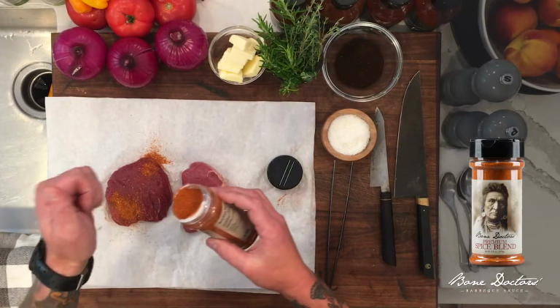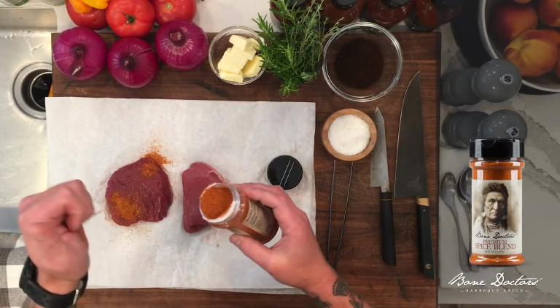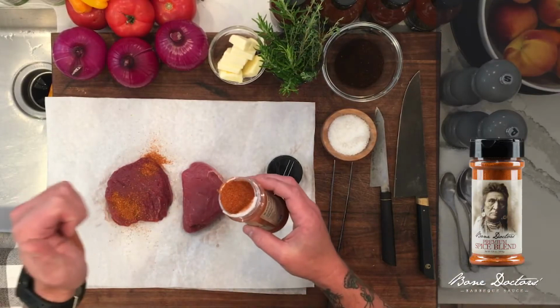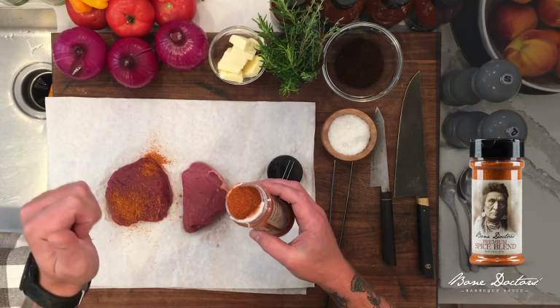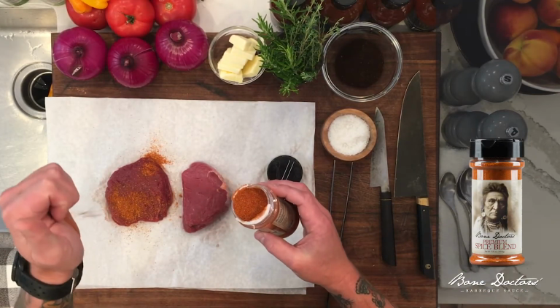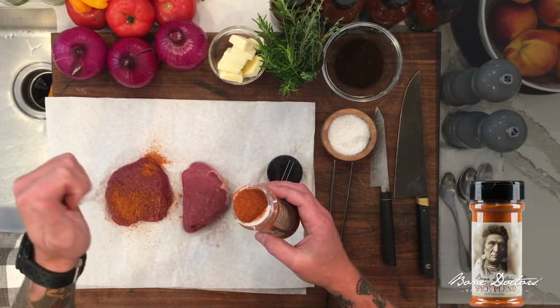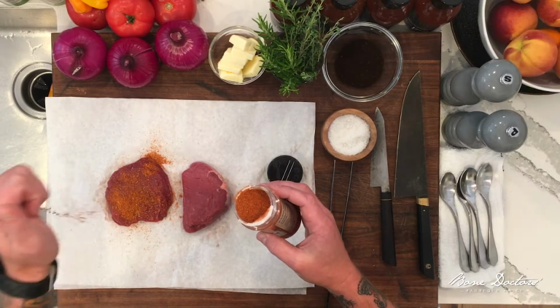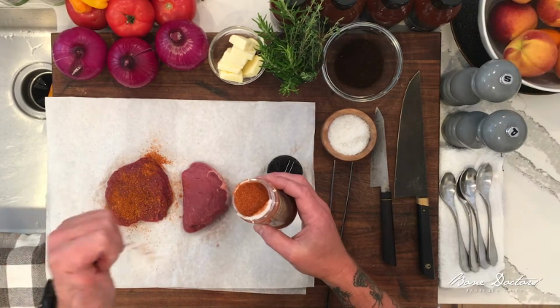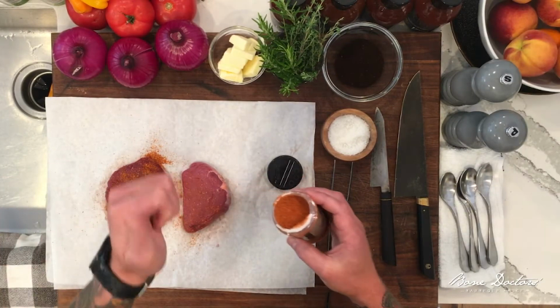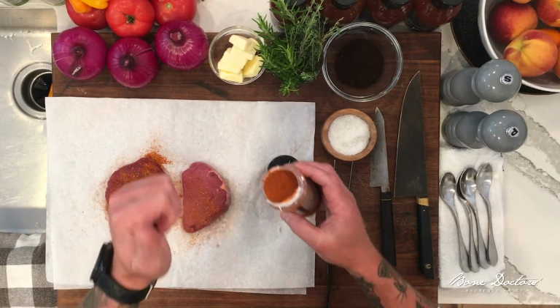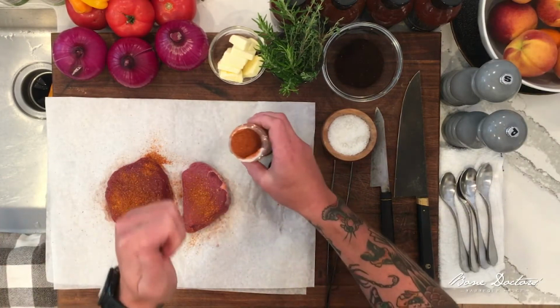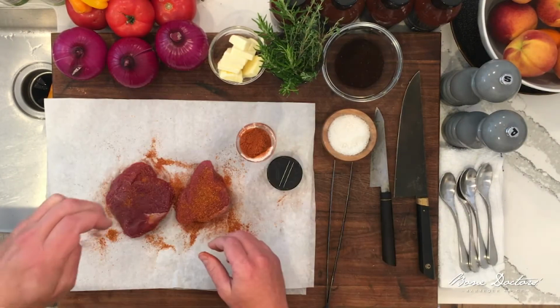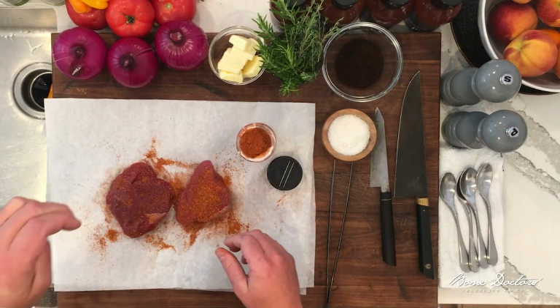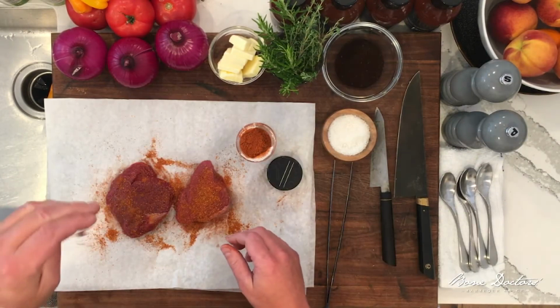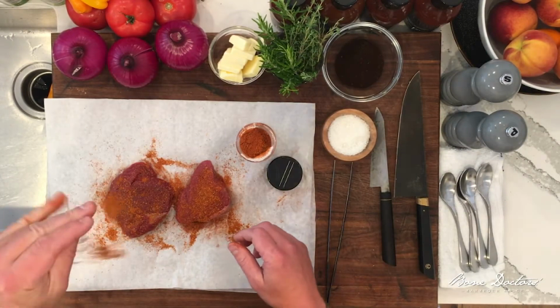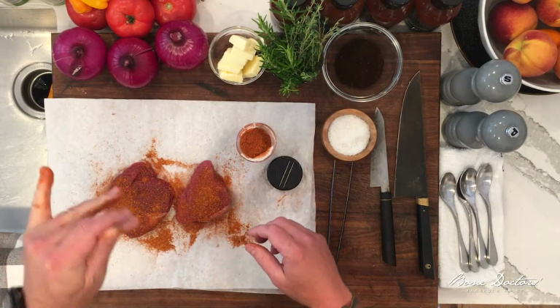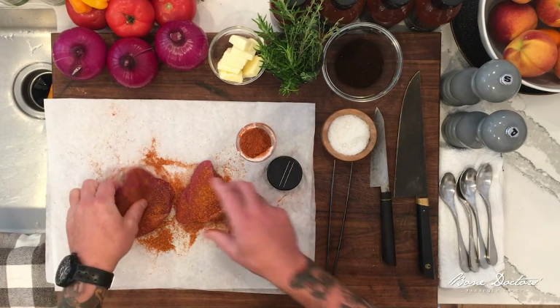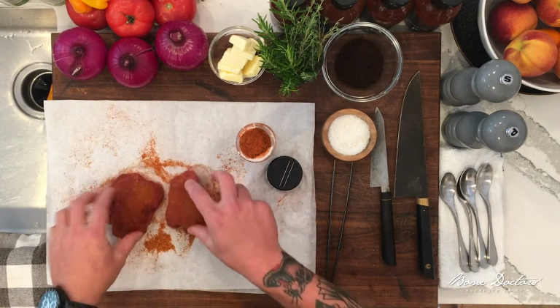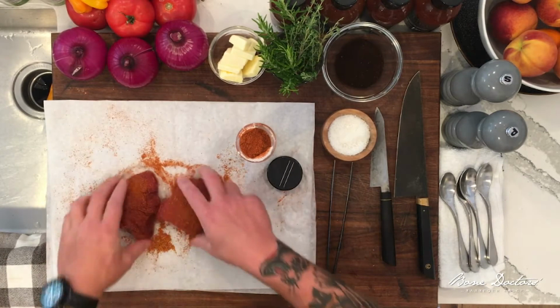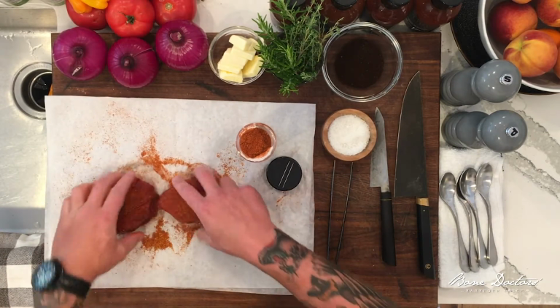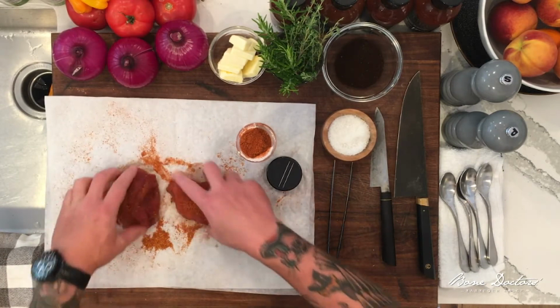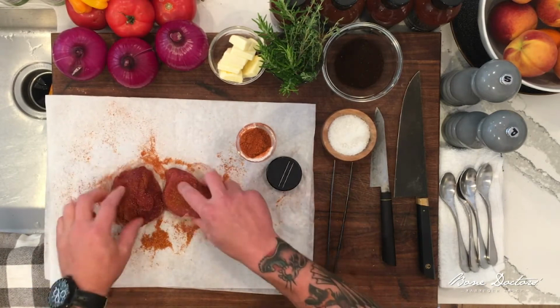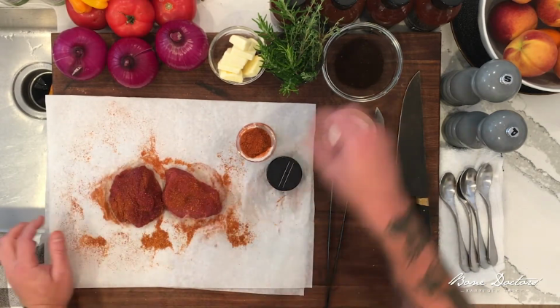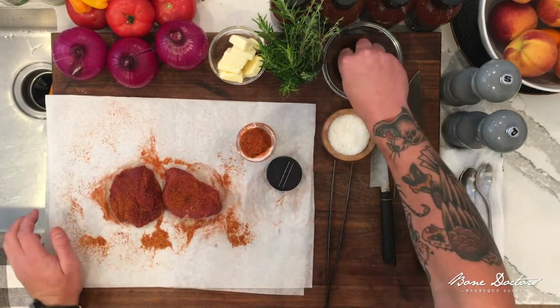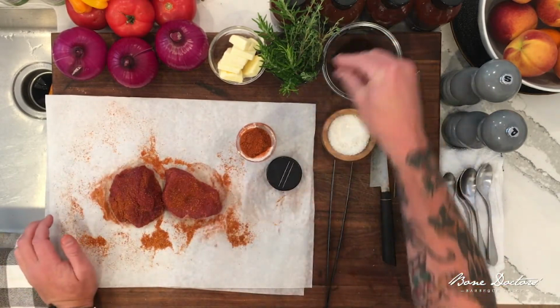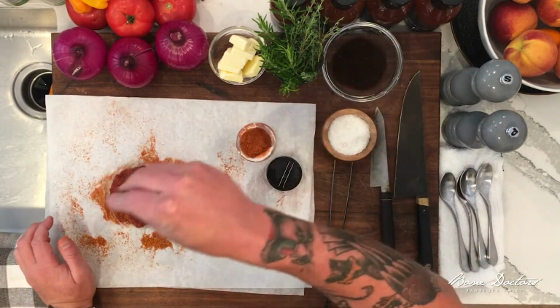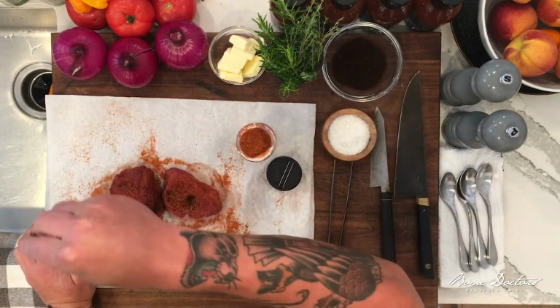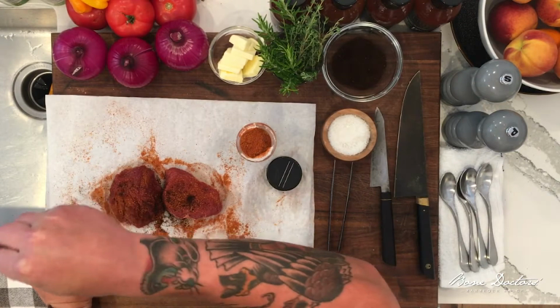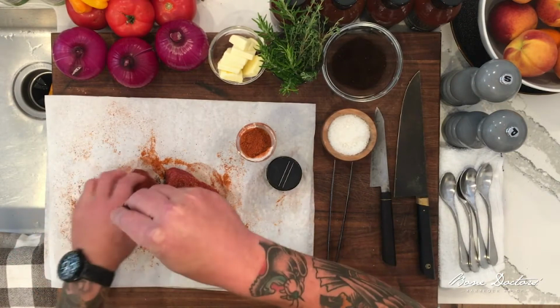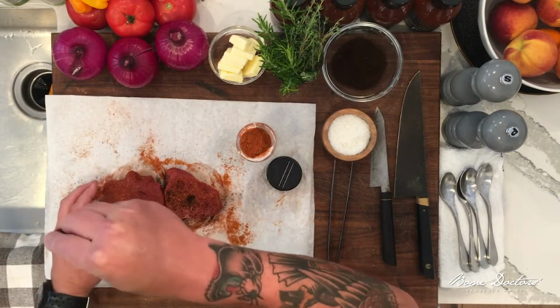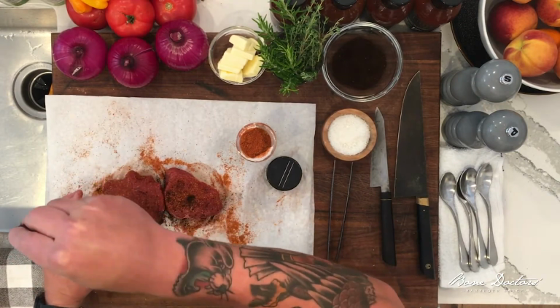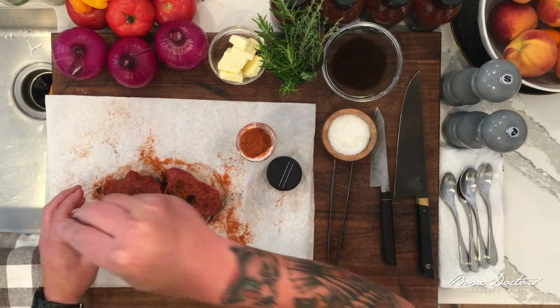We're gonna jazz ours up a little bit, so we're gonna get a good crust on the outside of these steaks. You guys got some coffee sitting around the house — this is just some ground coffee. We're just gonna dust a little bit of this ground coffee on here.